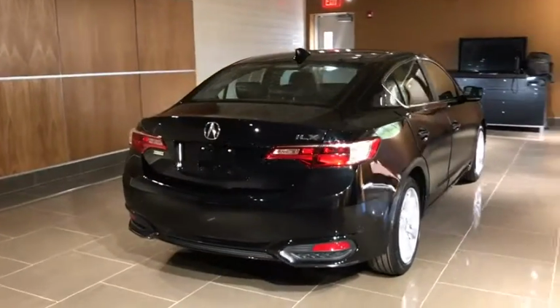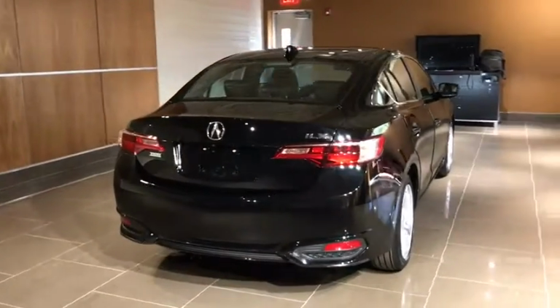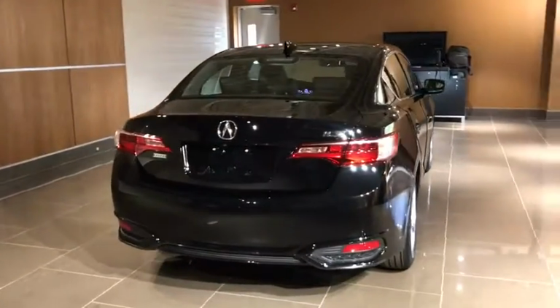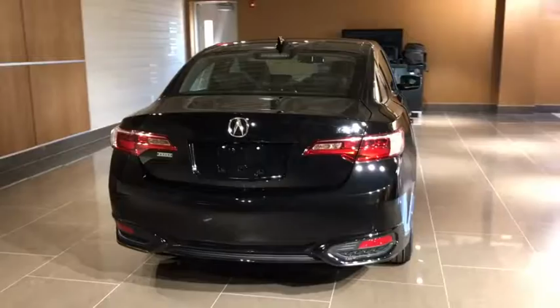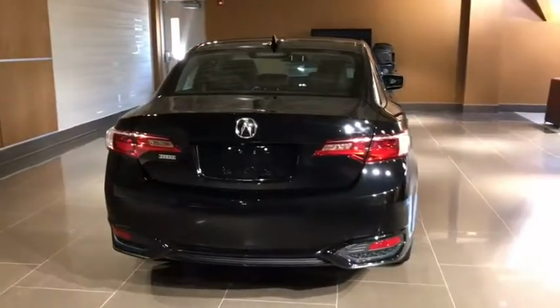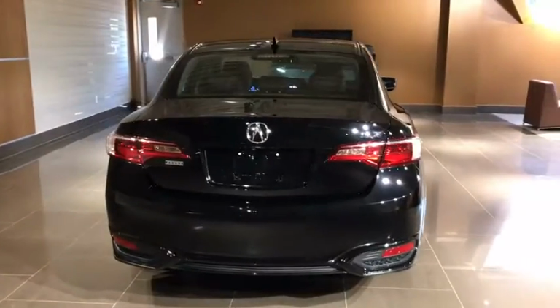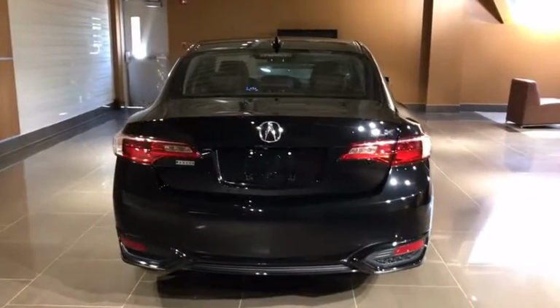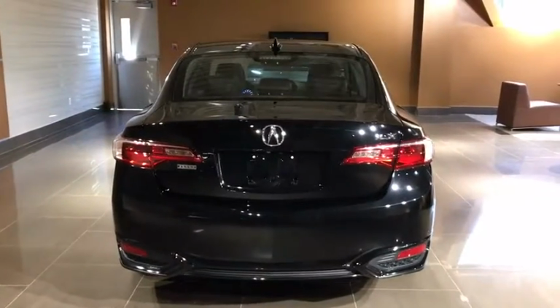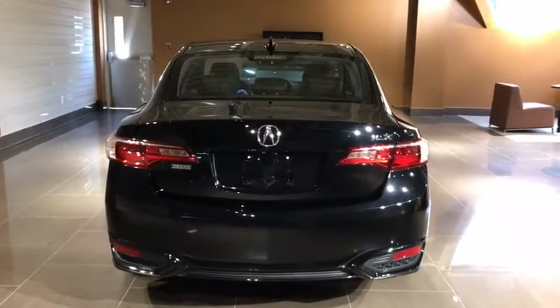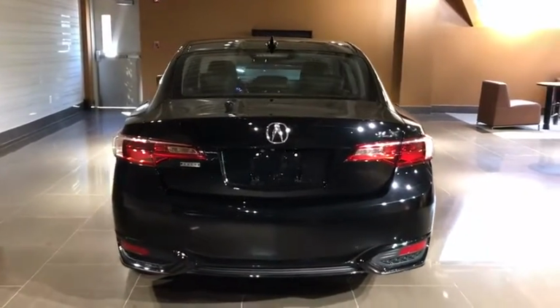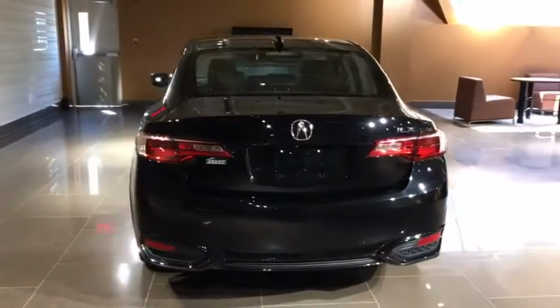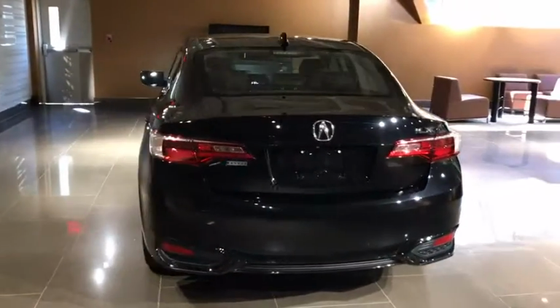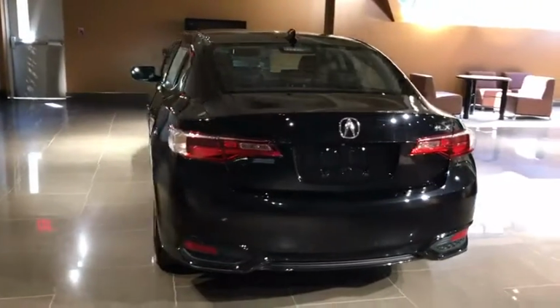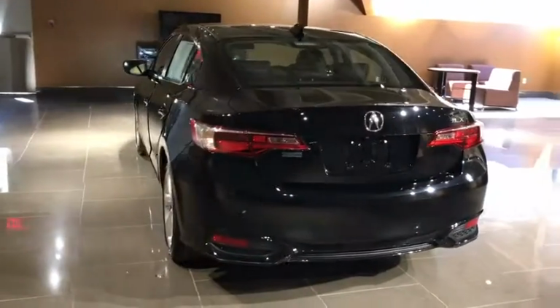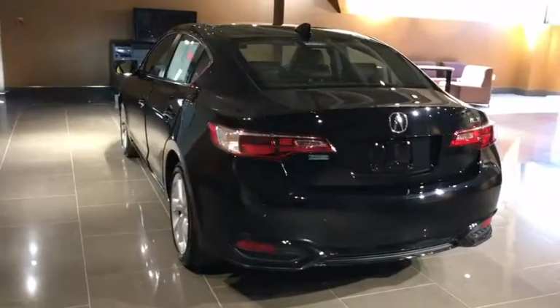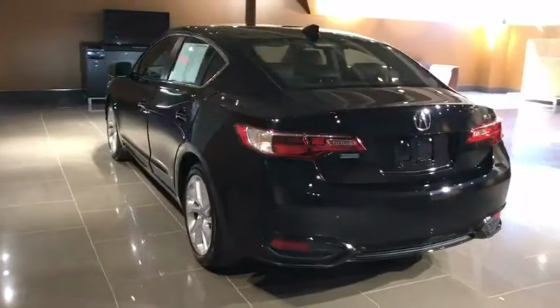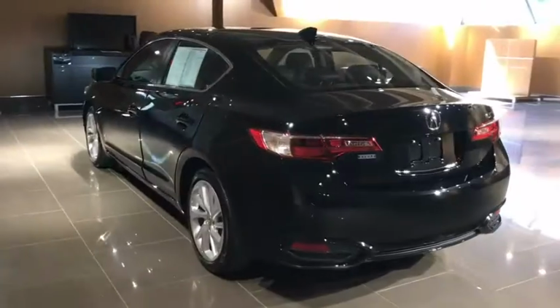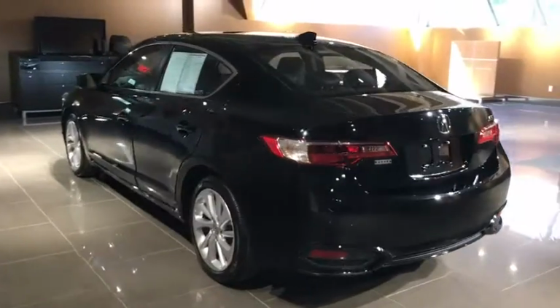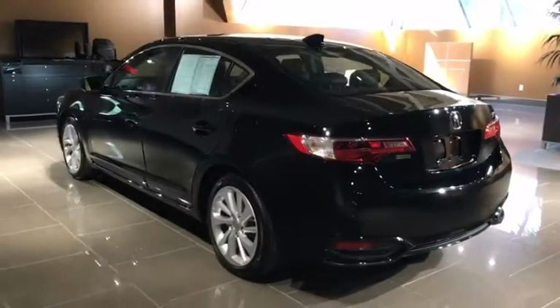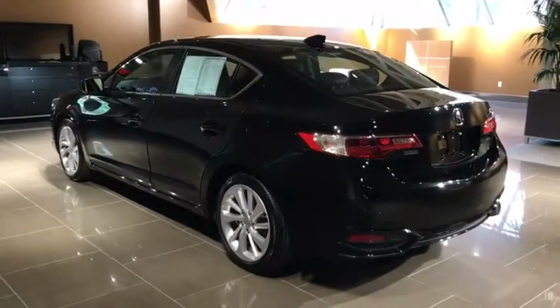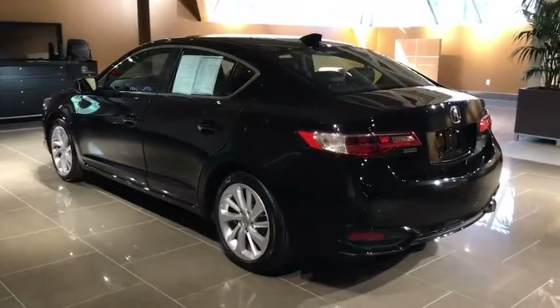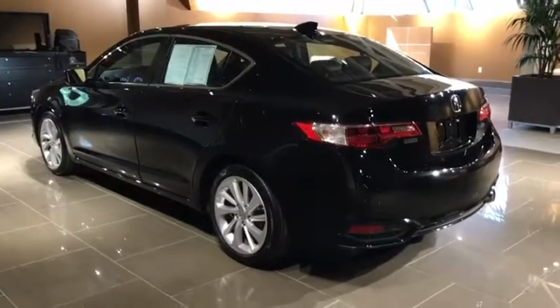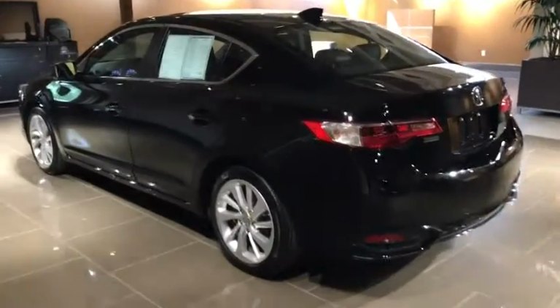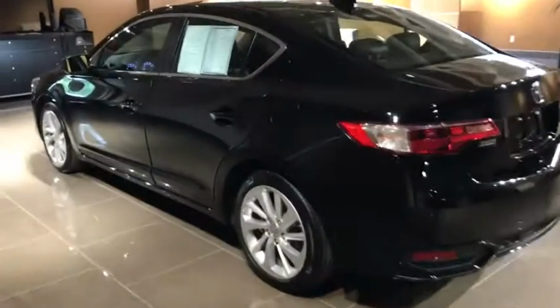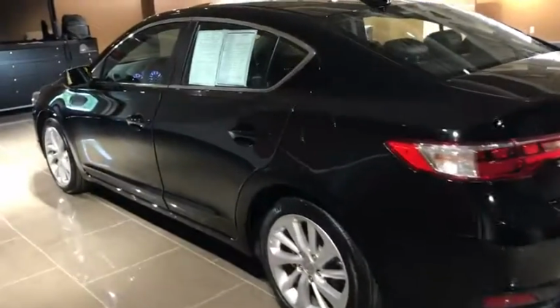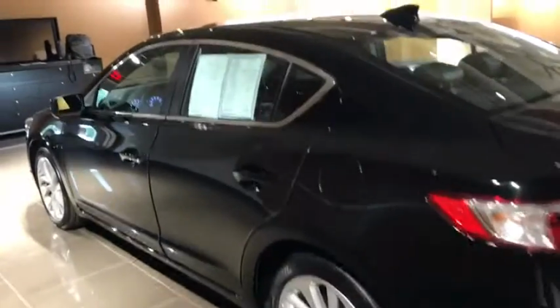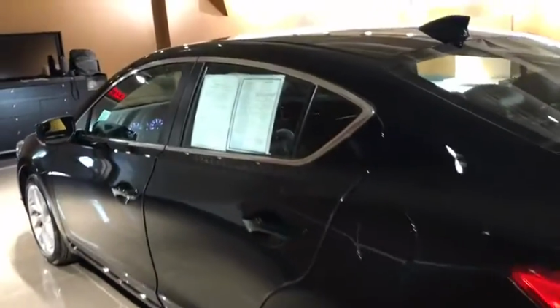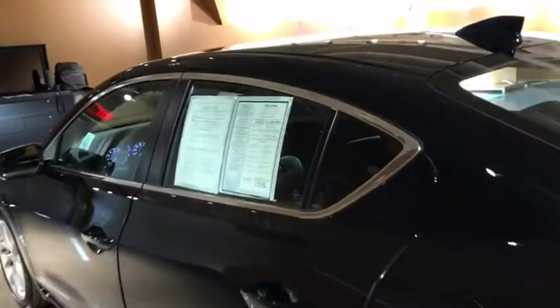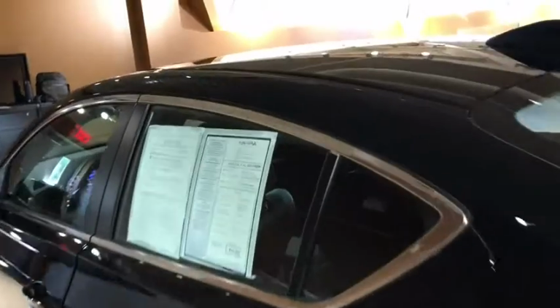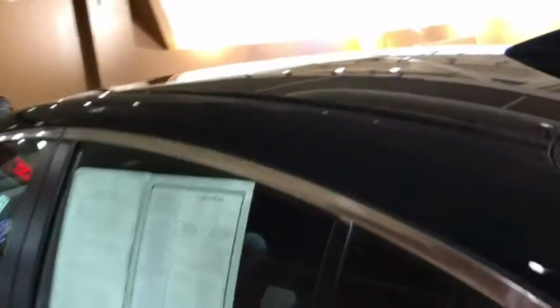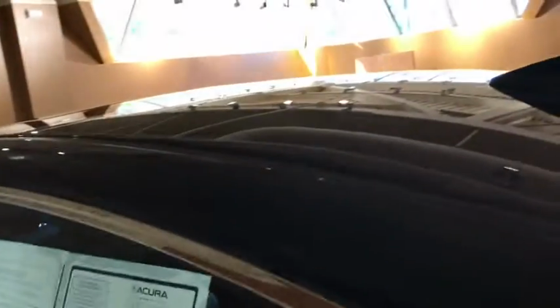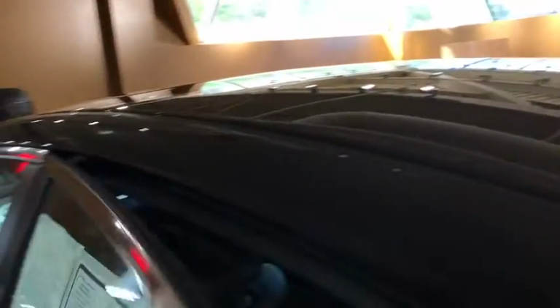This vehicle has less than 5,000 miles. Here are some of this vehicle's great options: power passenger seat, traction control, dual airbags, leather-wrapped steering wheel, Bluetooth, power steering, four-wheel disc brakes.